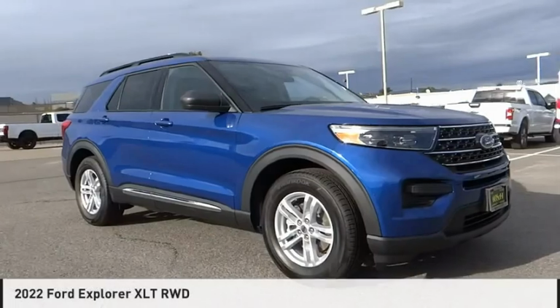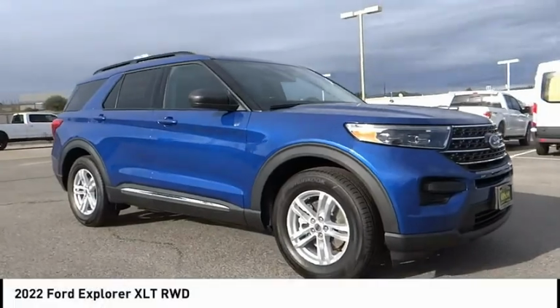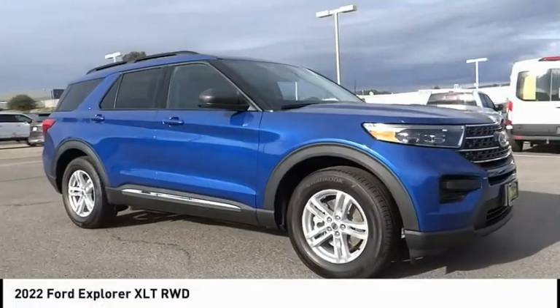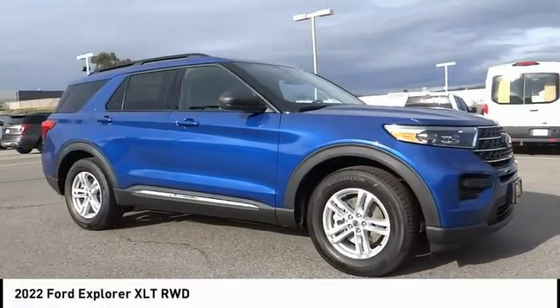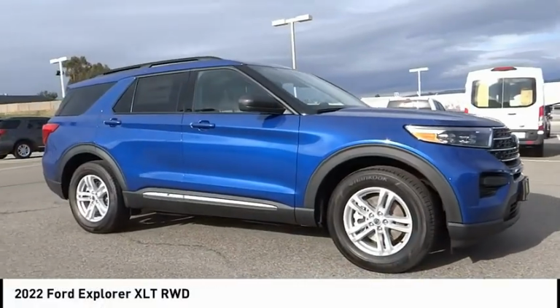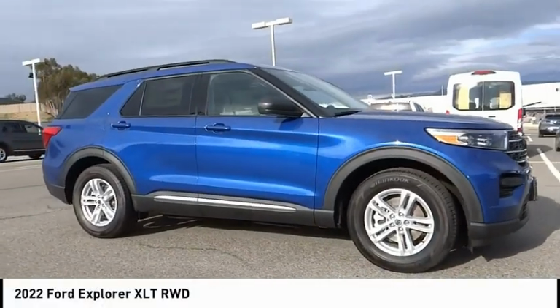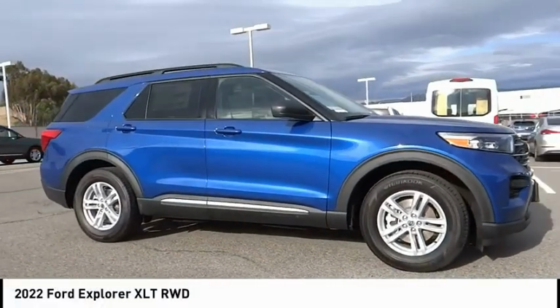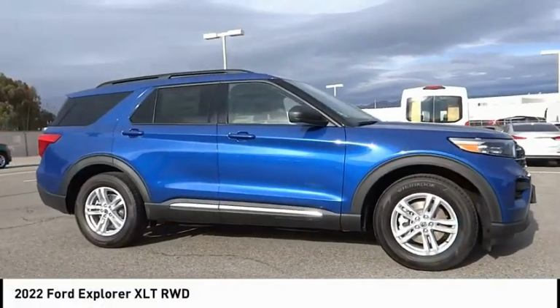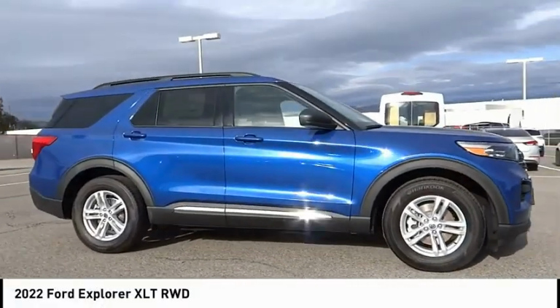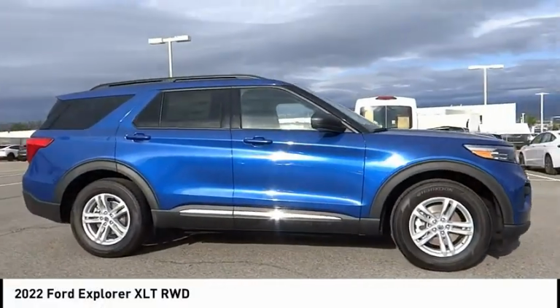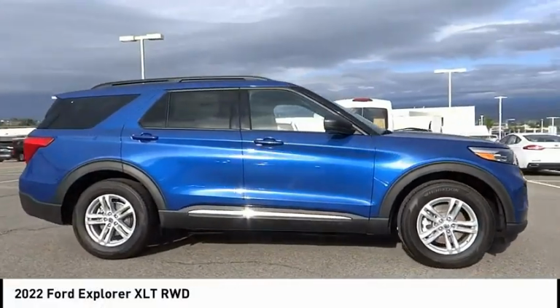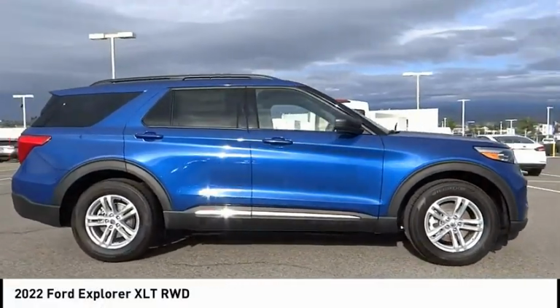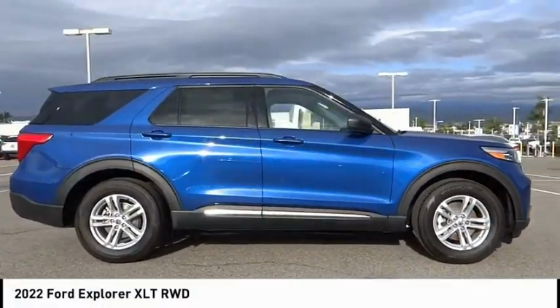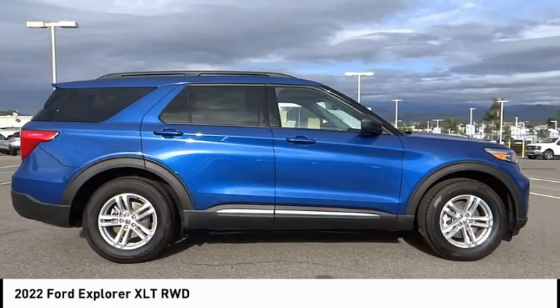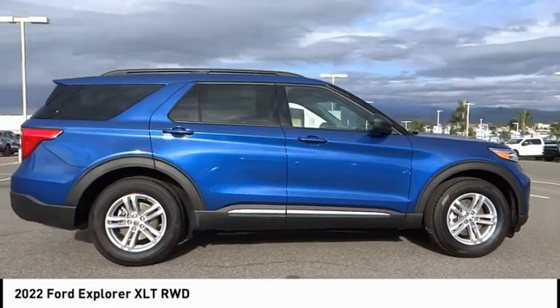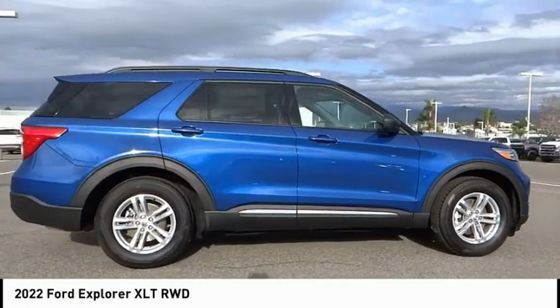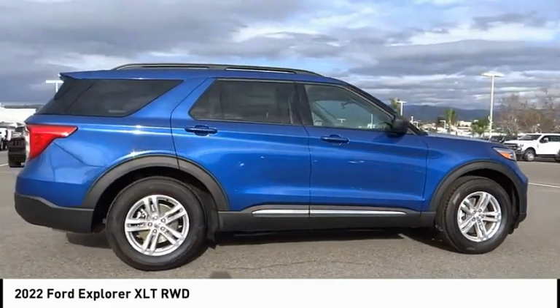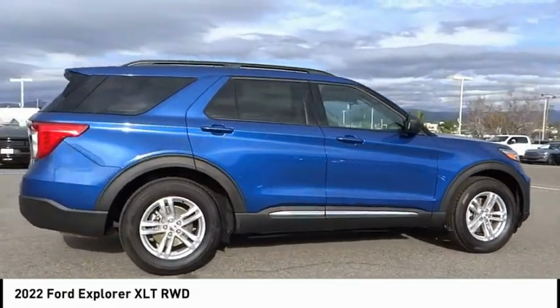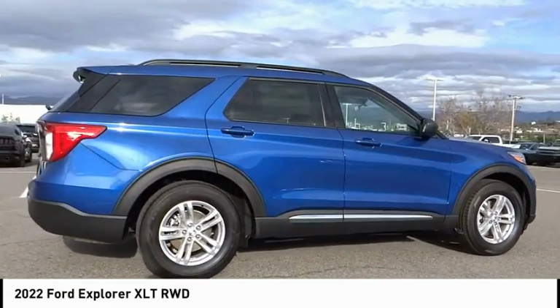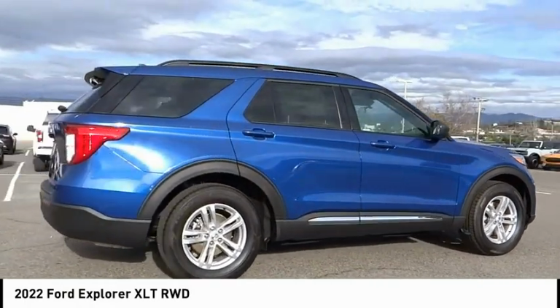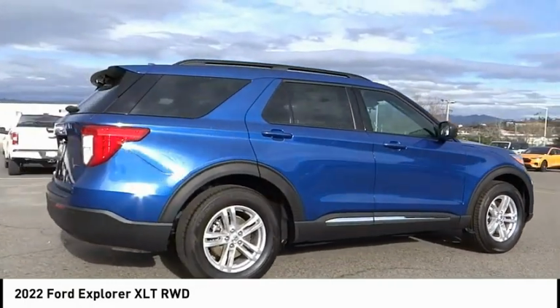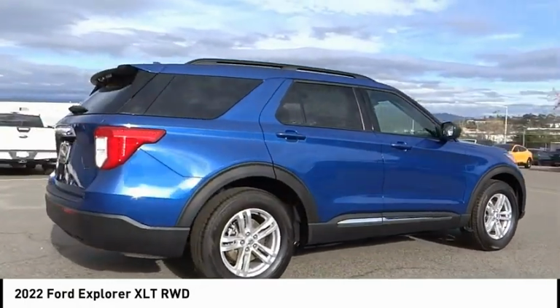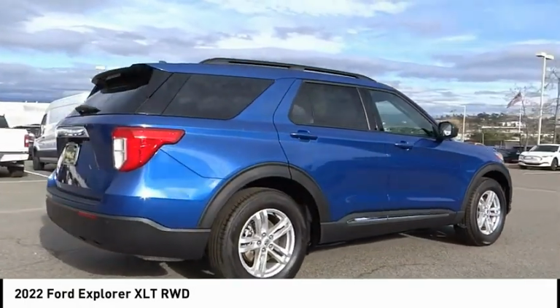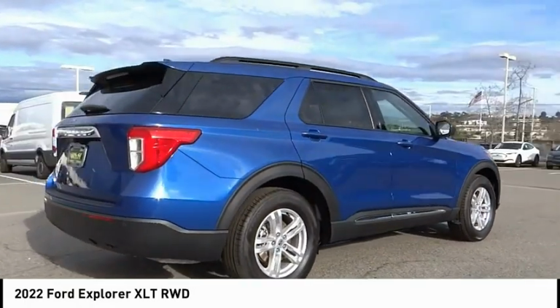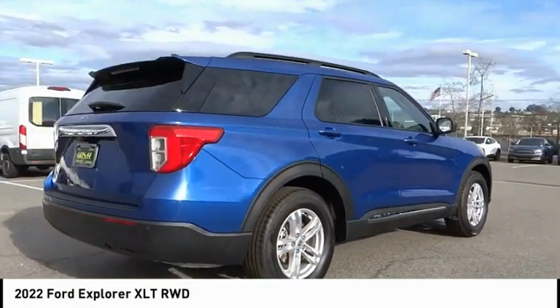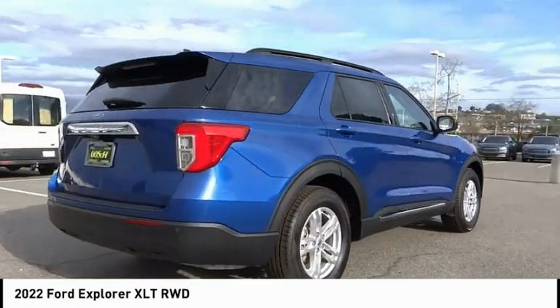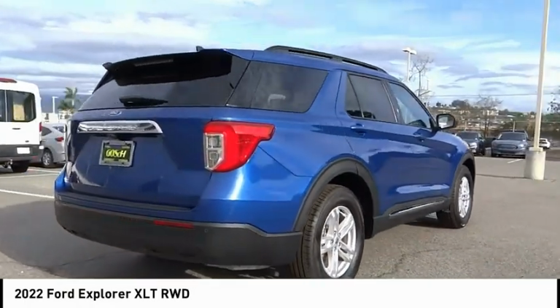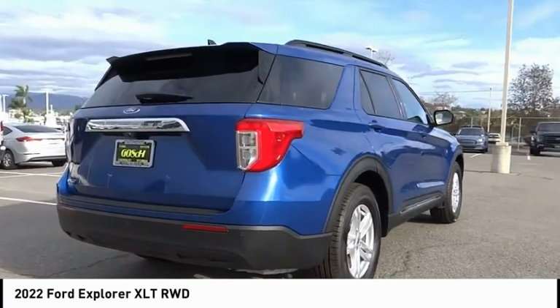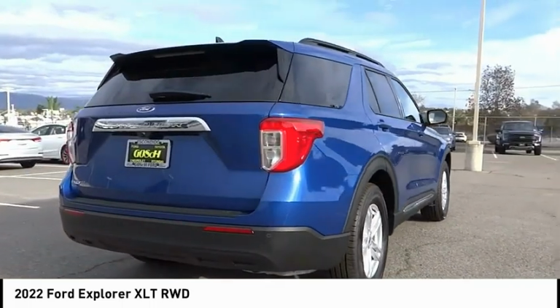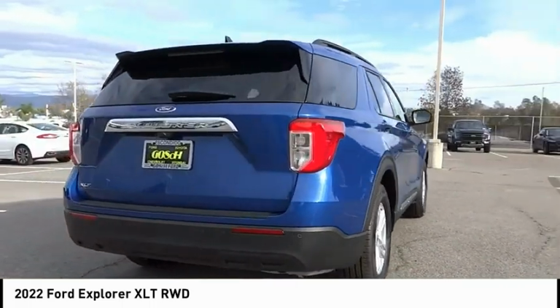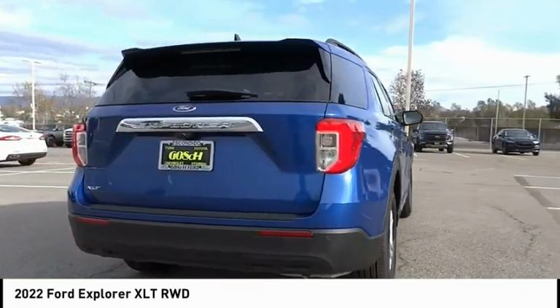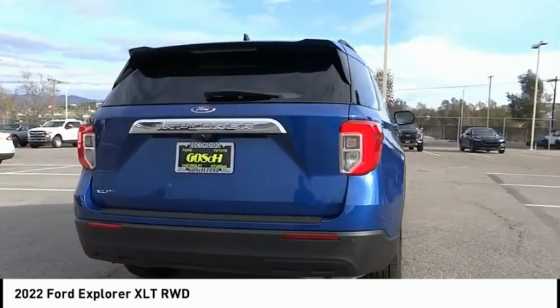Stop by and take a look at the 2022 Explorer. You've got a lot of capabilities to call on in a Ford Explorer. Don't underestimate your choices. This vehicle has less than 100 miles.